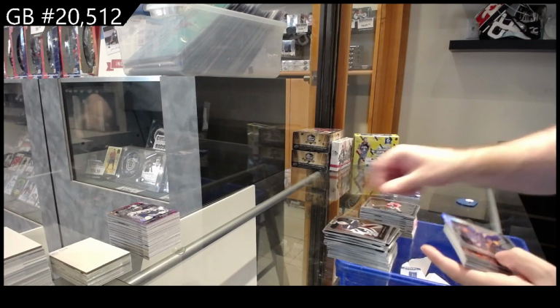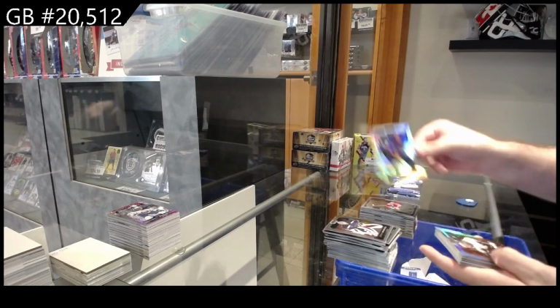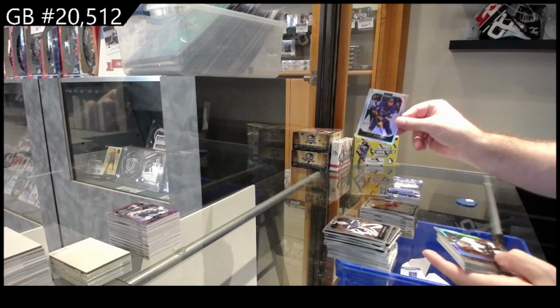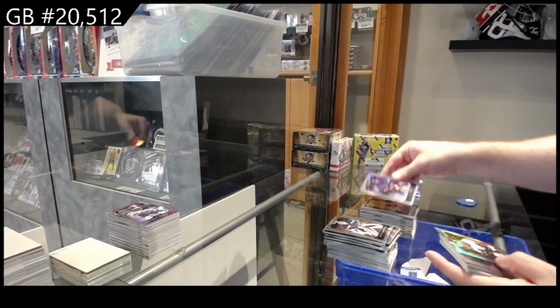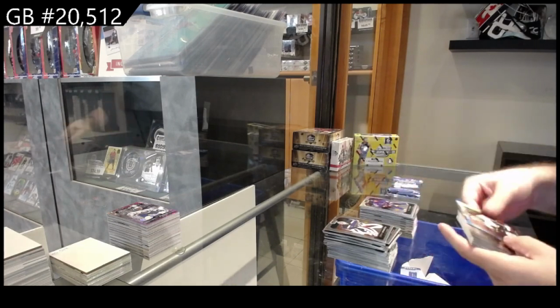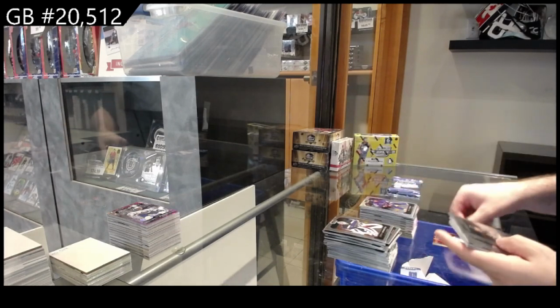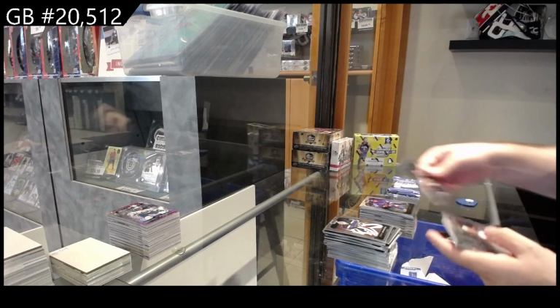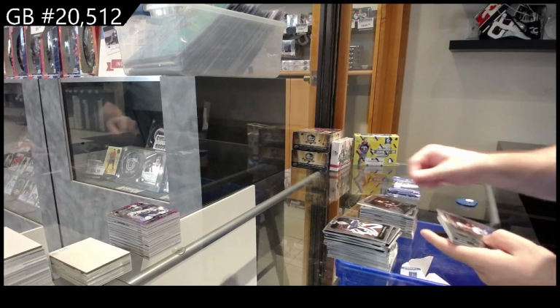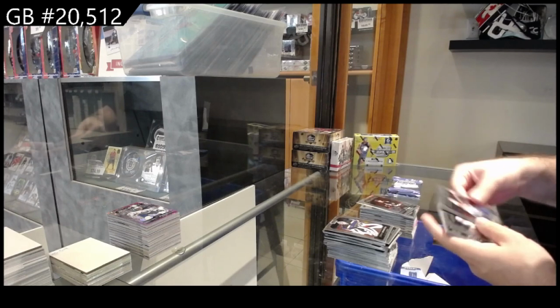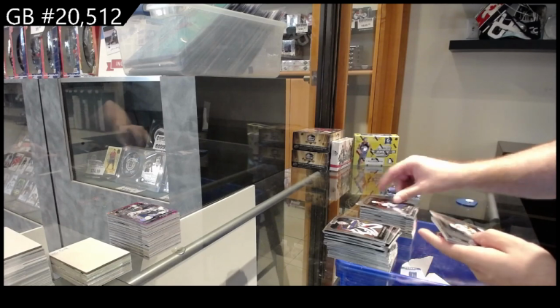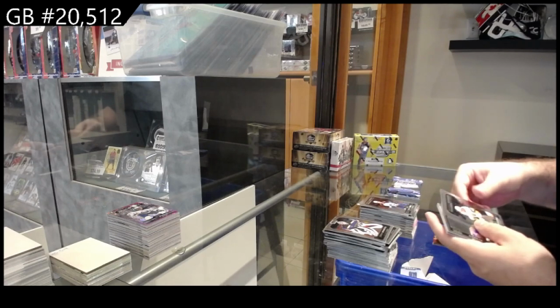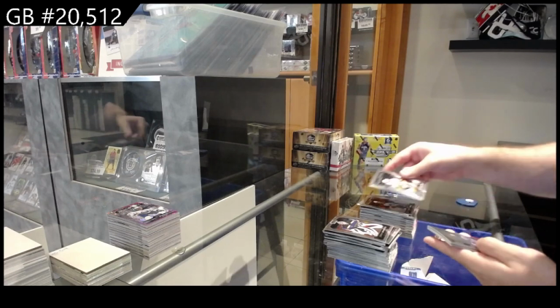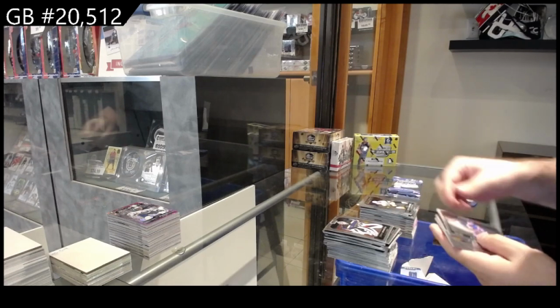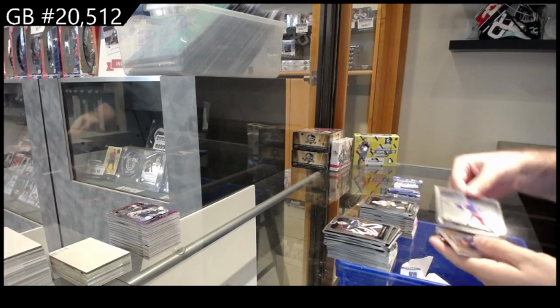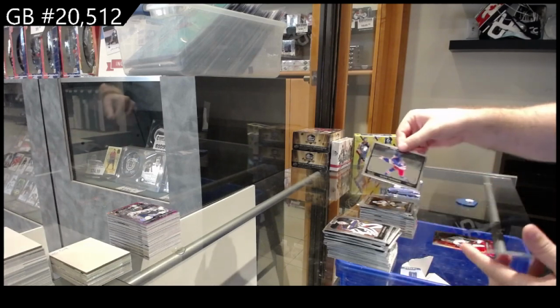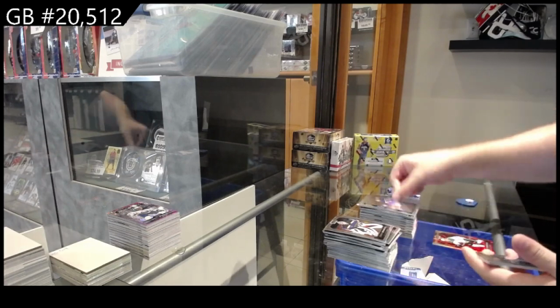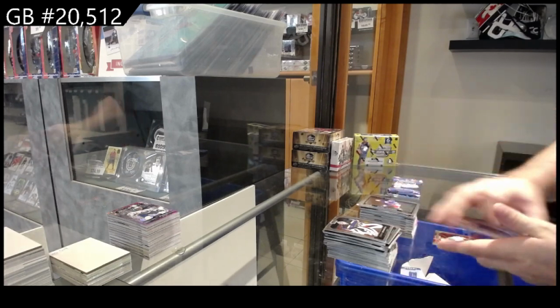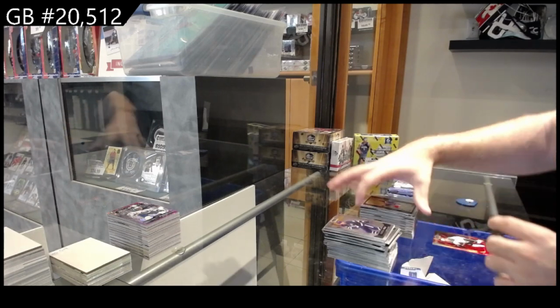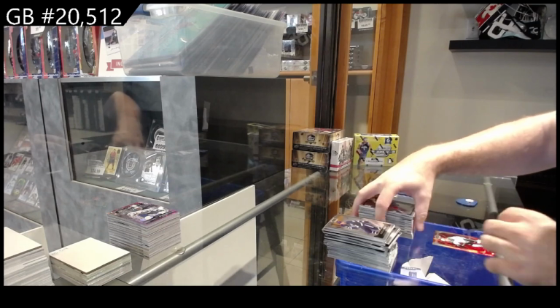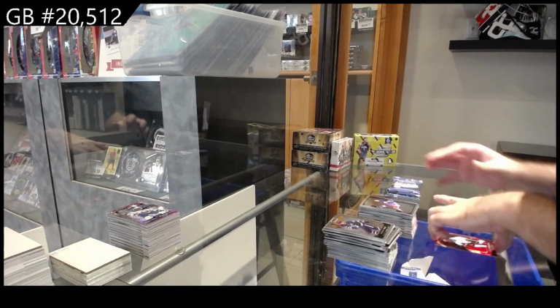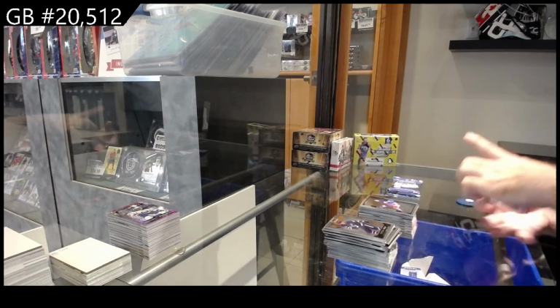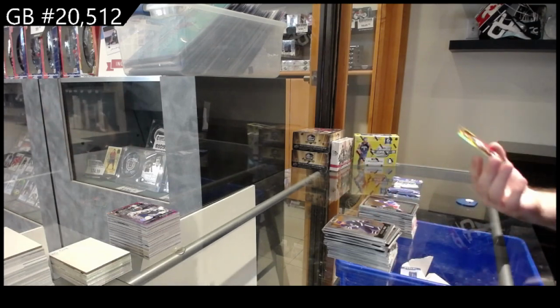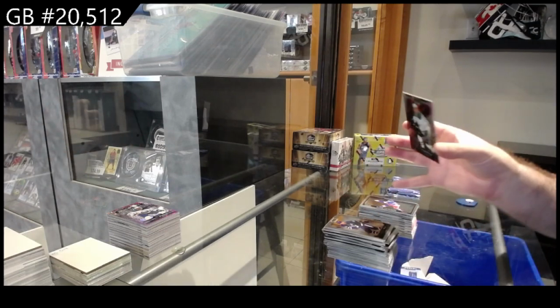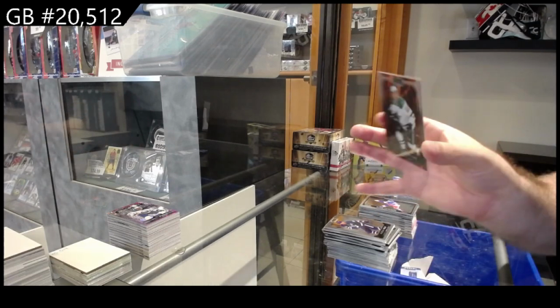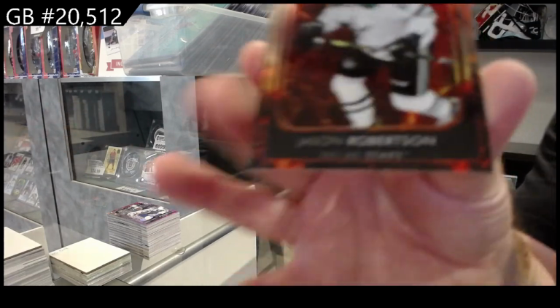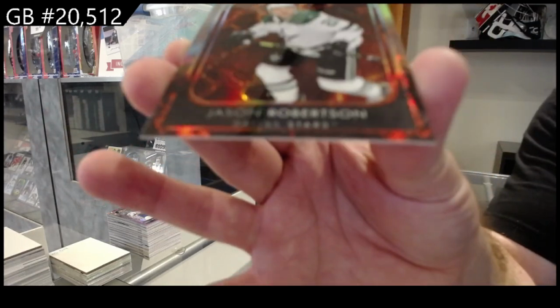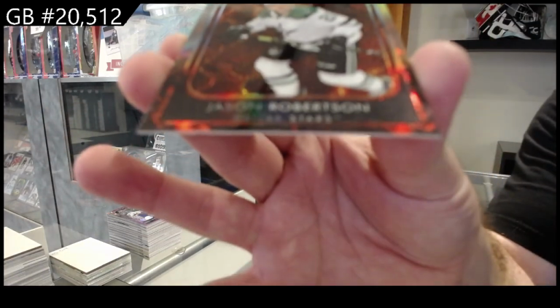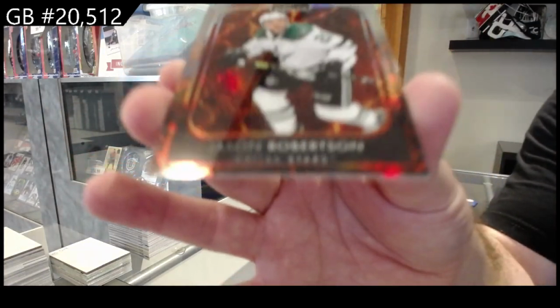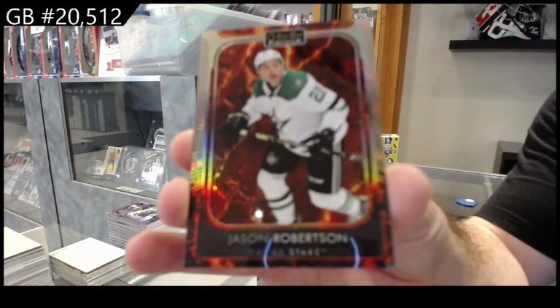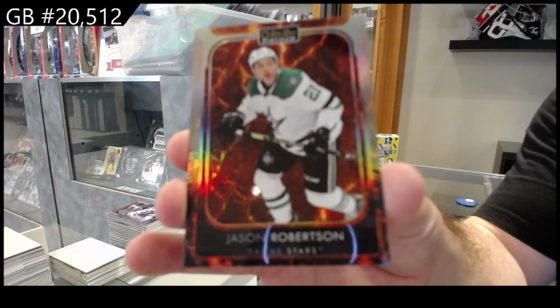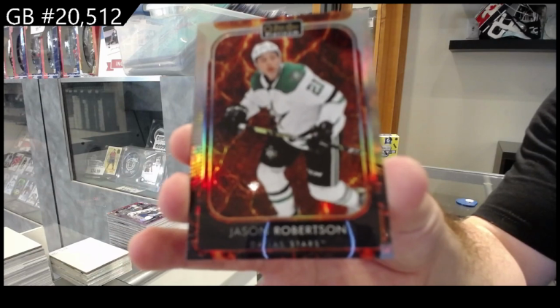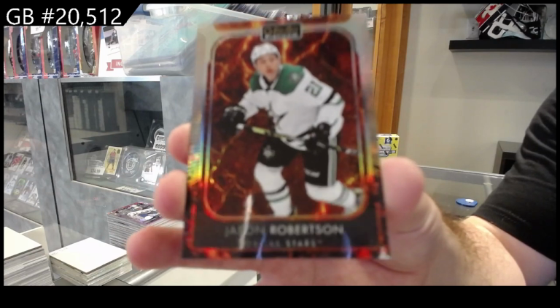Rainbow Ryan O'Reilly for the Blues, Yannick for the Coyotes, Ronta for the Avs, Ron Bird for Vegas, Lafreniere photo-driven for the Rangers, and a Hot Magma numbered 499, Robertson for Dallas.